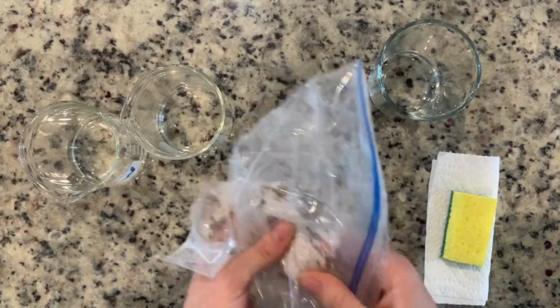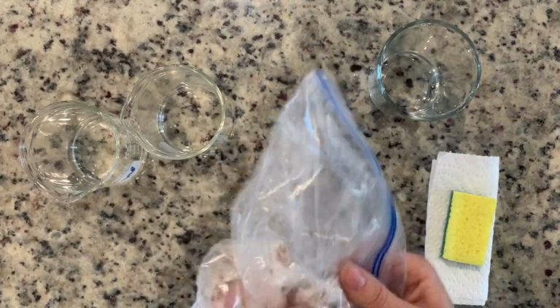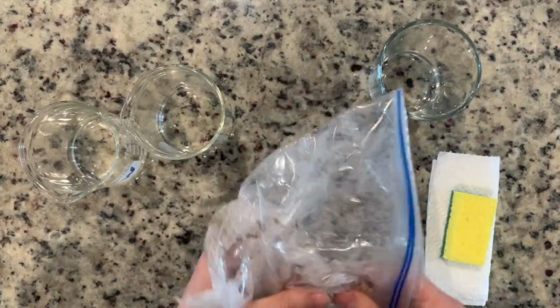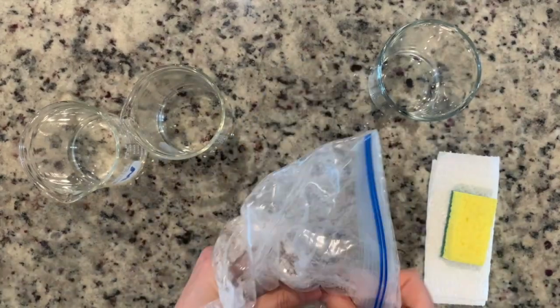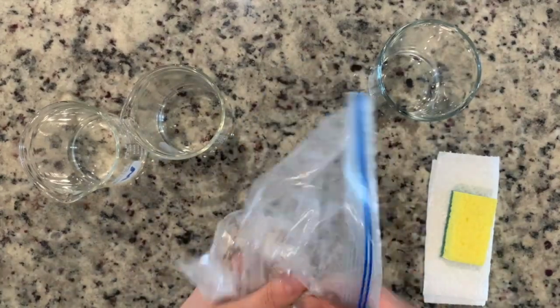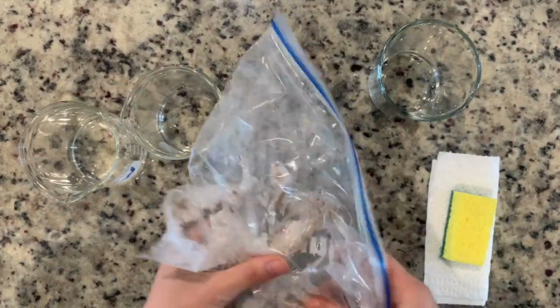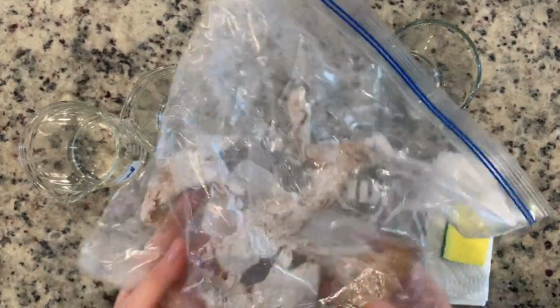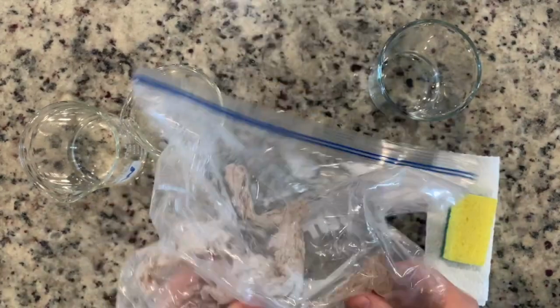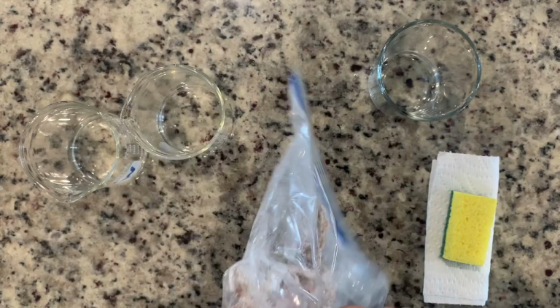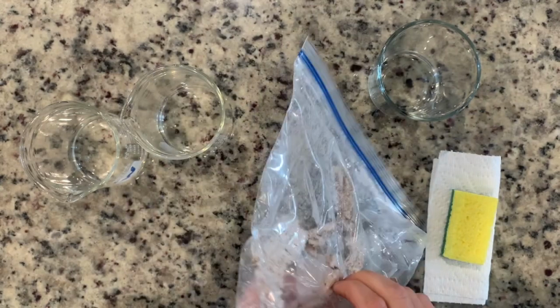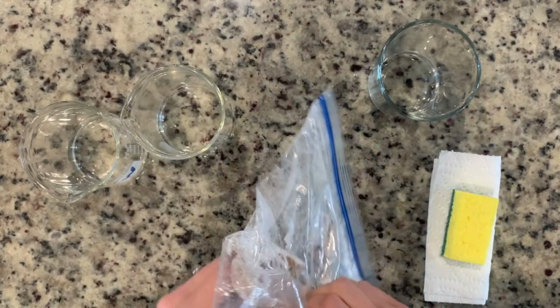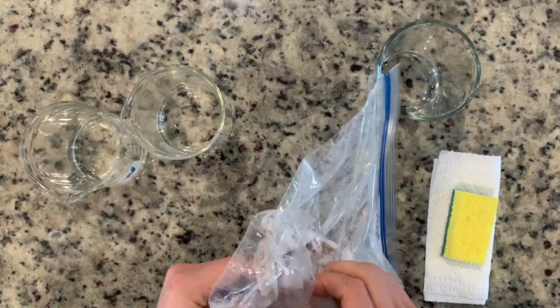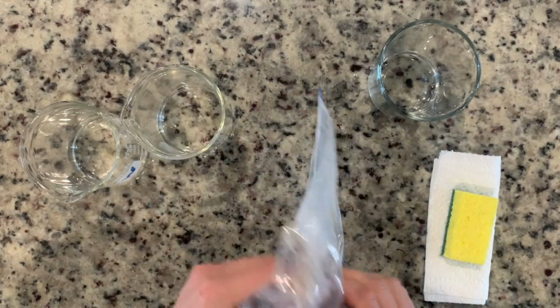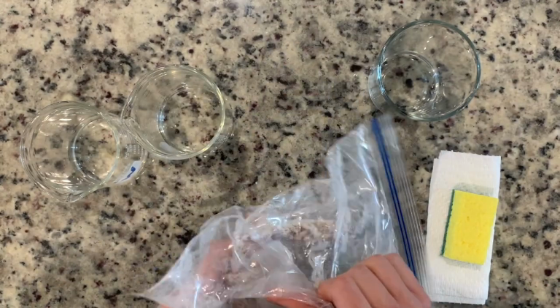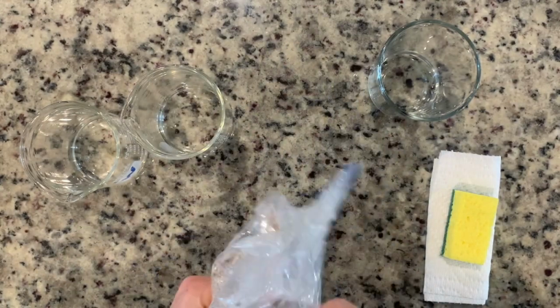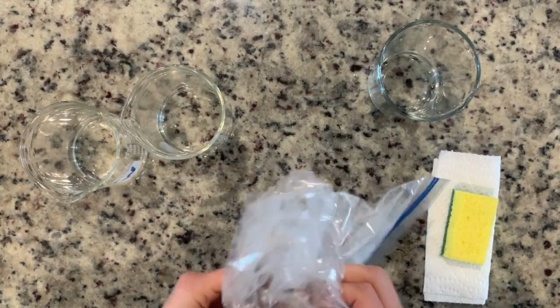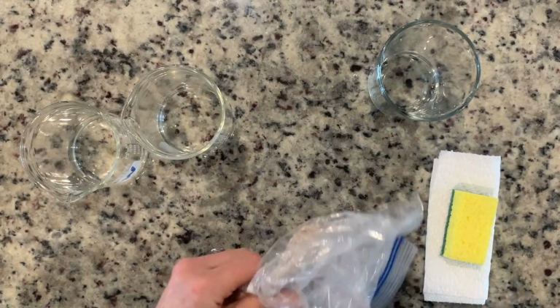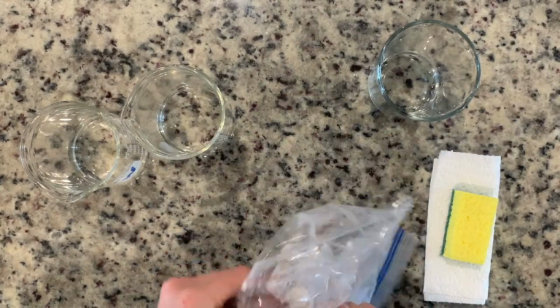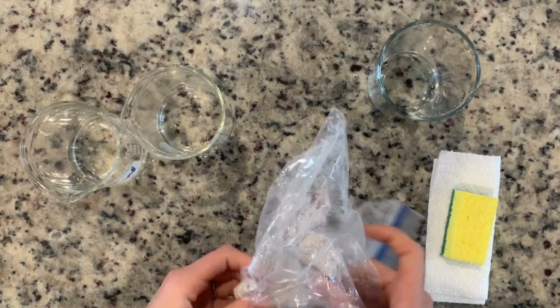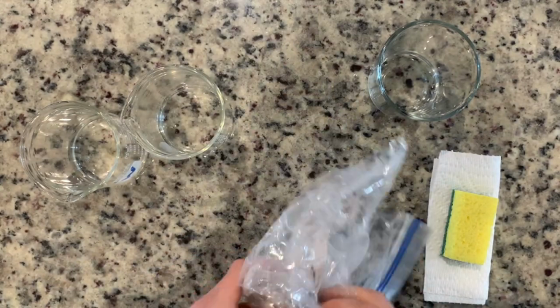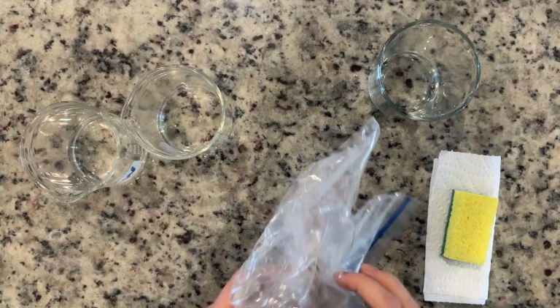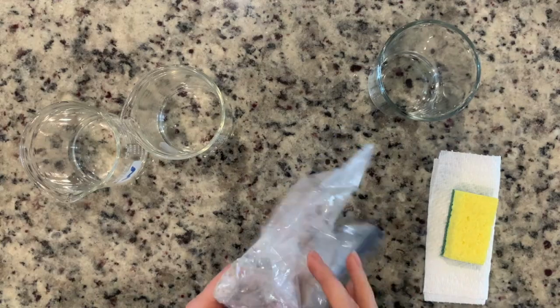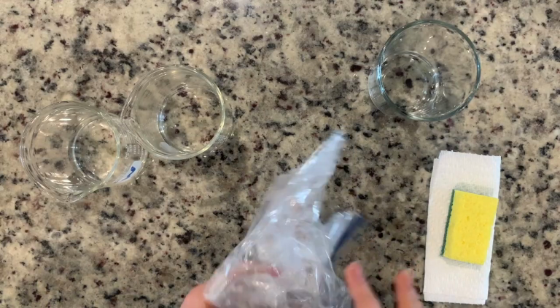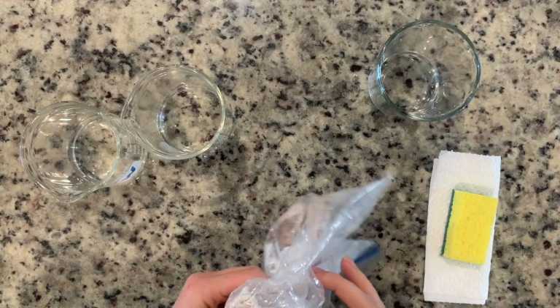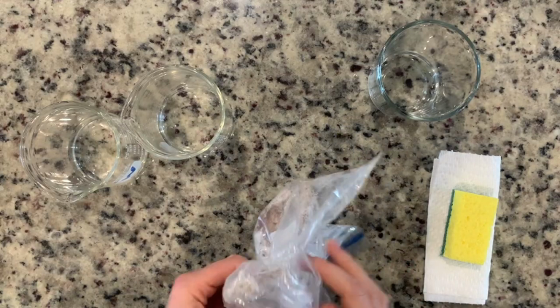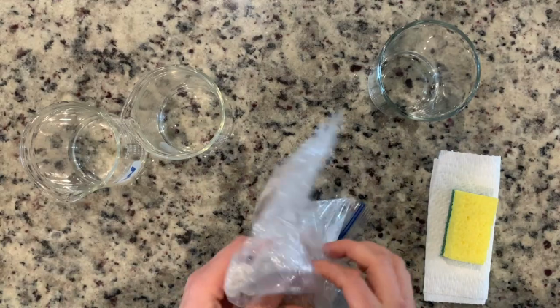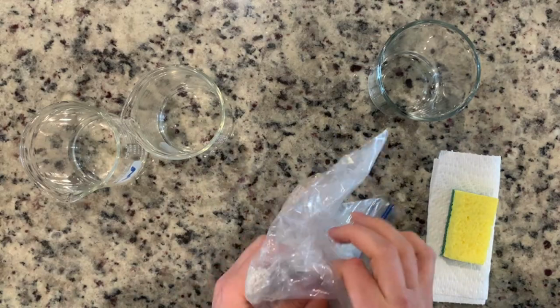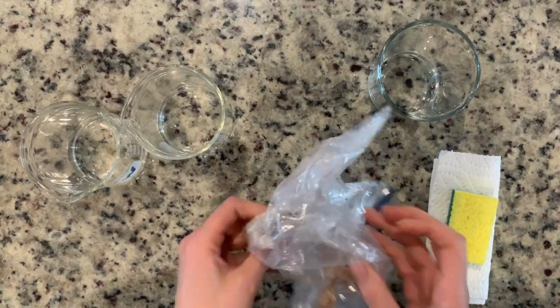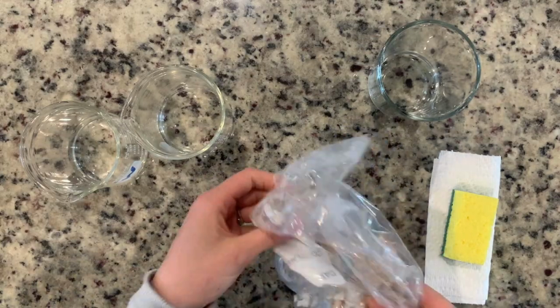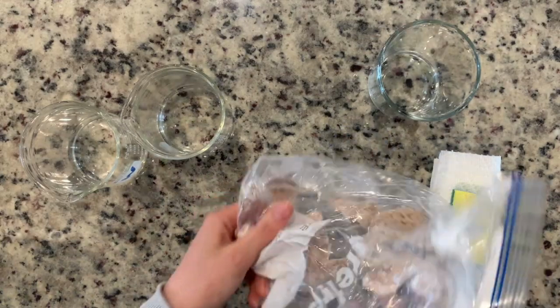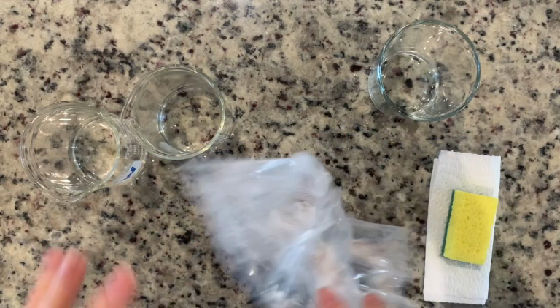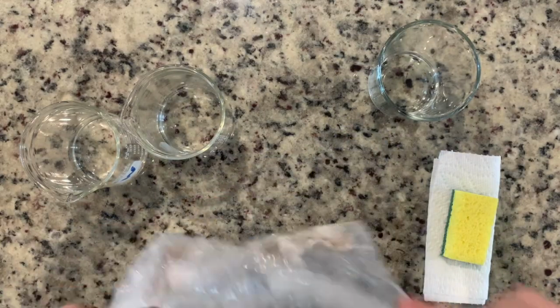Once my bread is all broken up into smaller pieces, as you can see here, it tells us to add water into the bag, seal it back up, and swish the bag around to break the bread into even smaller pieces.